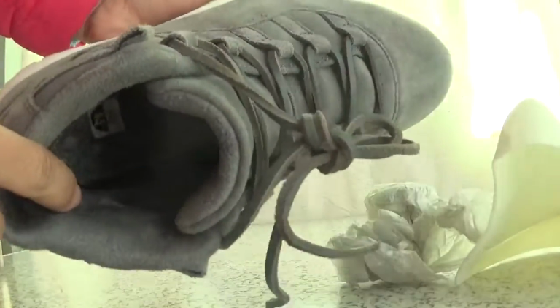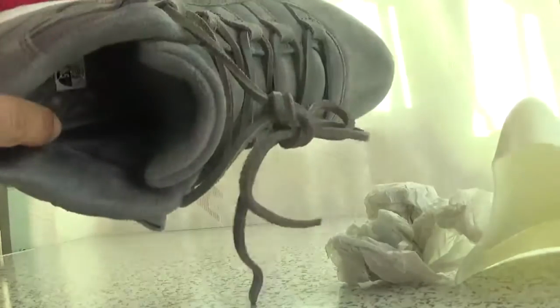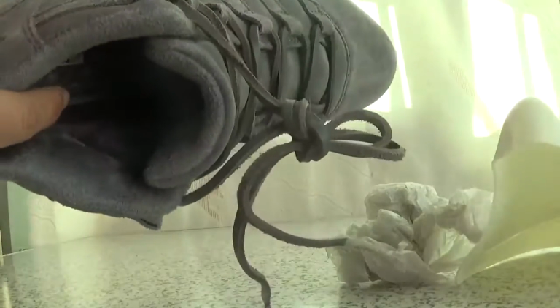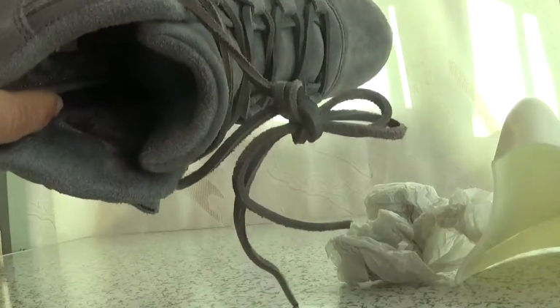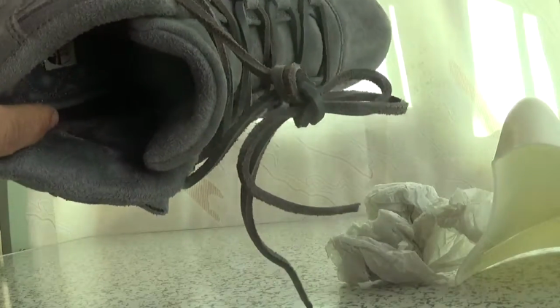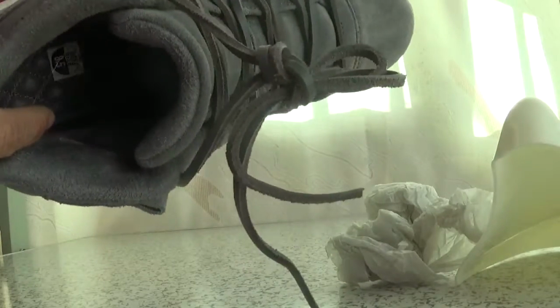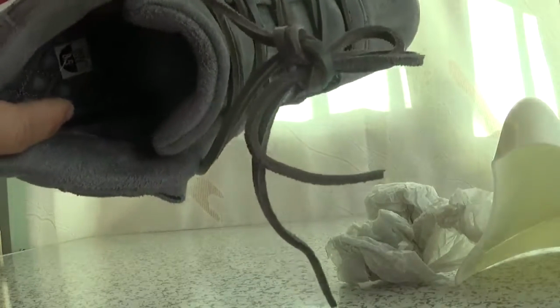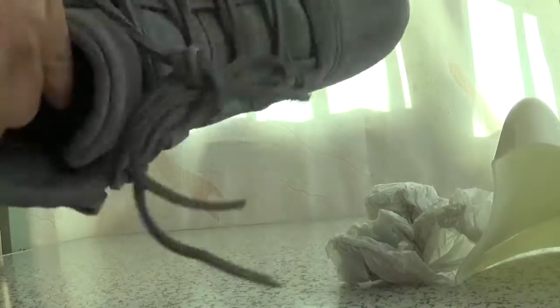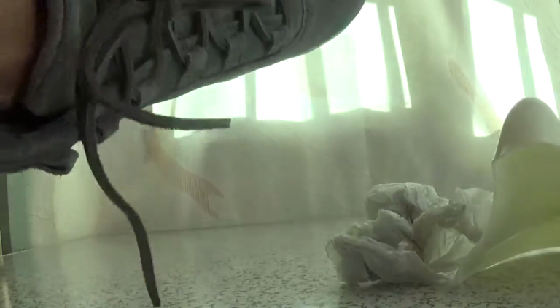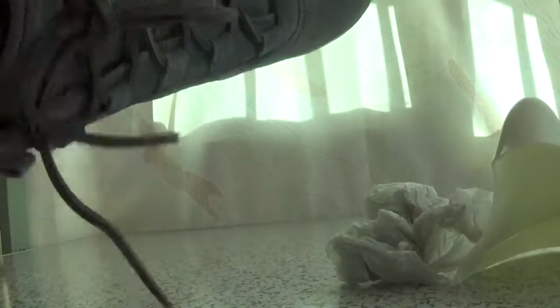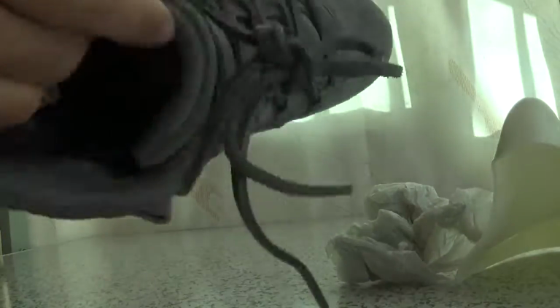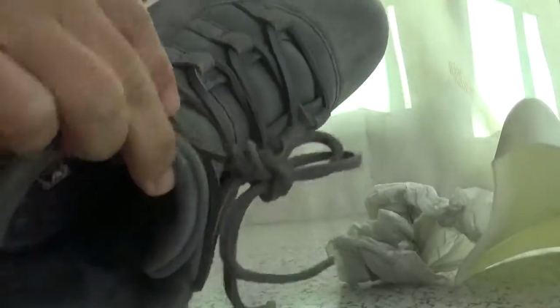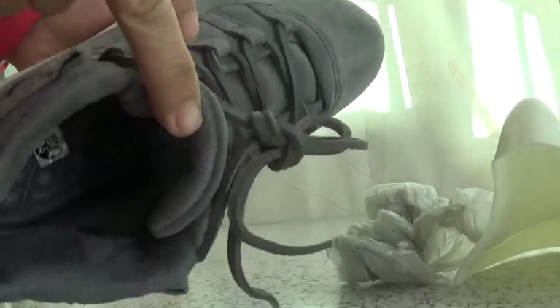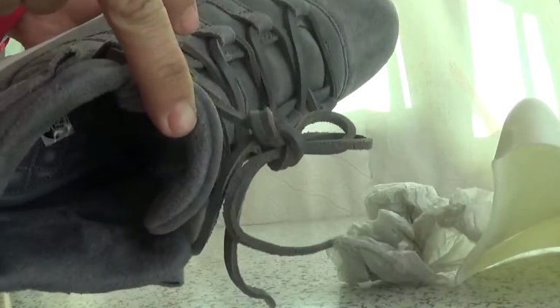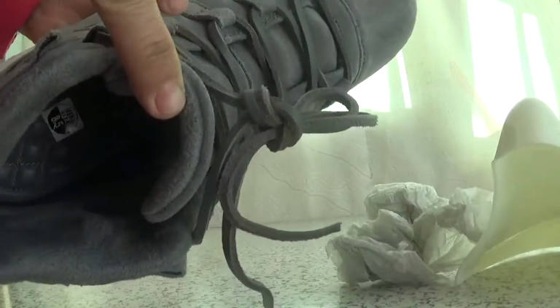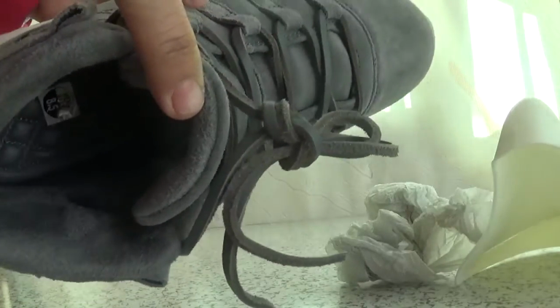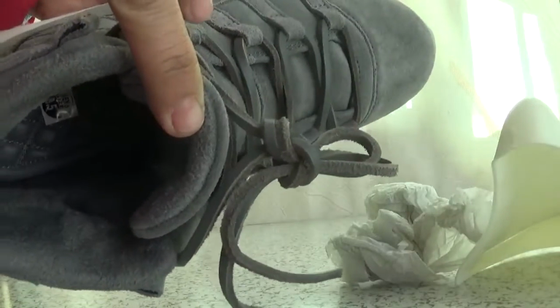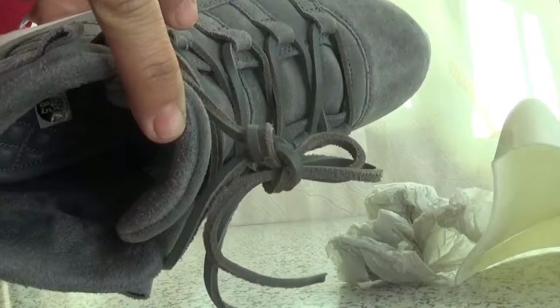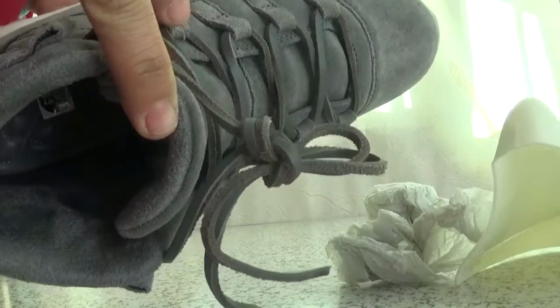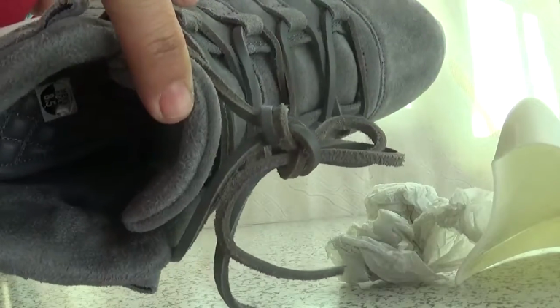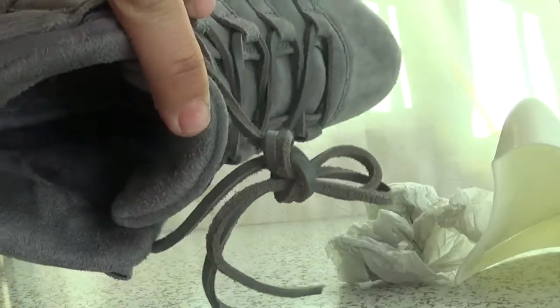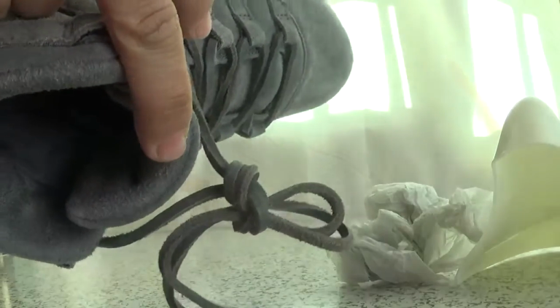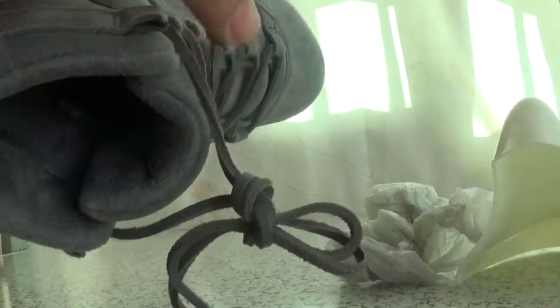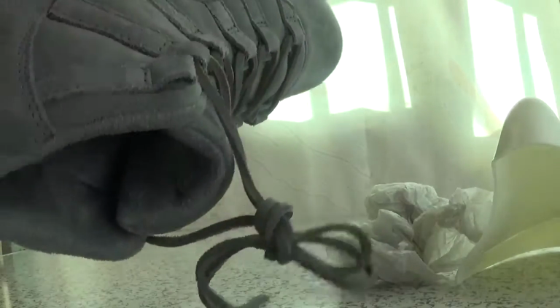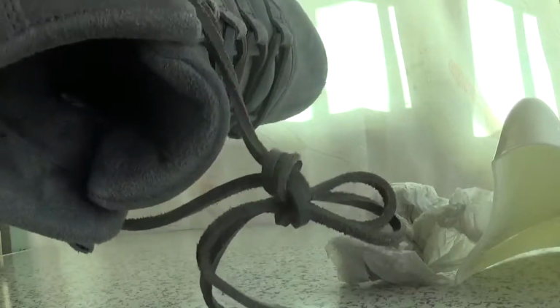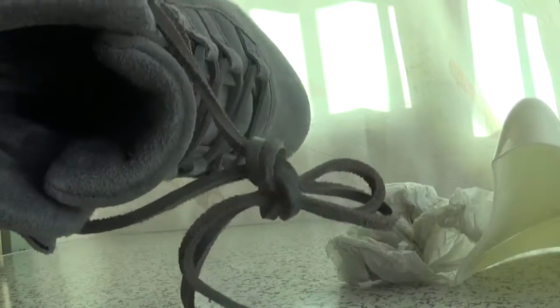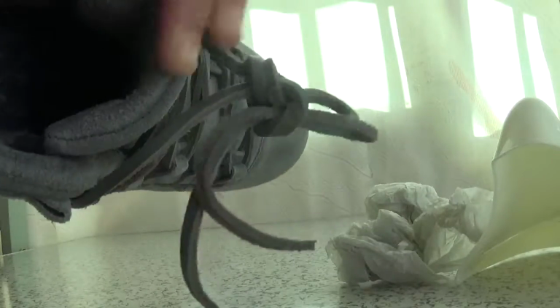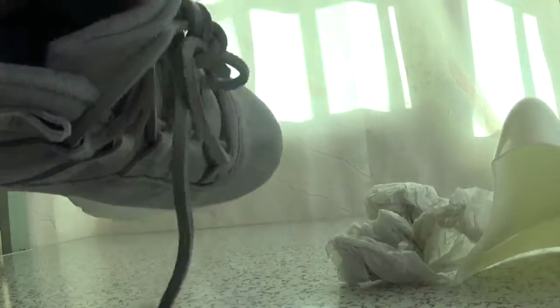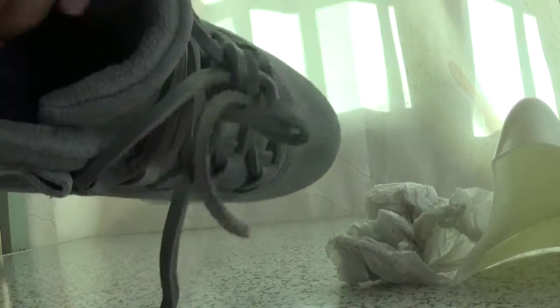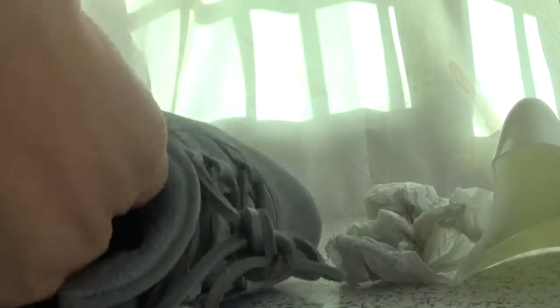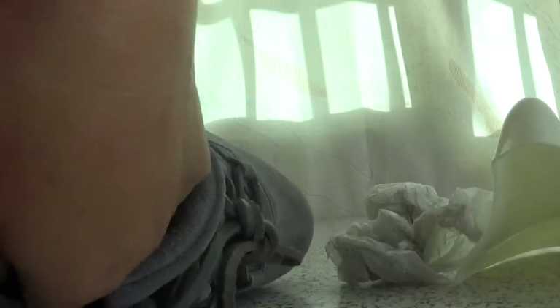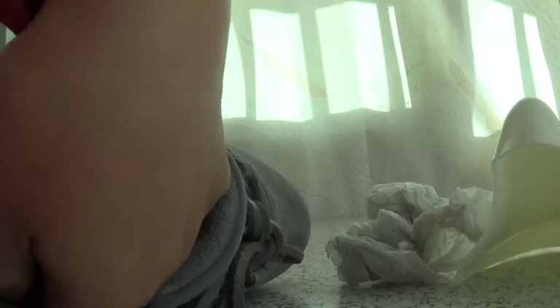Here's the shoe pad. The size details are inside with some decoration.